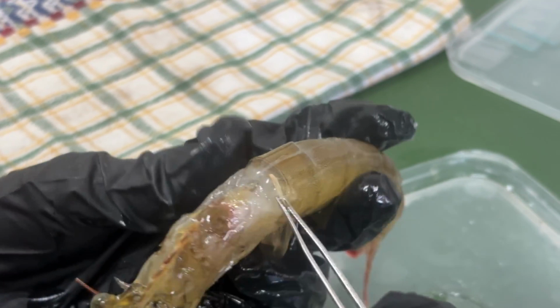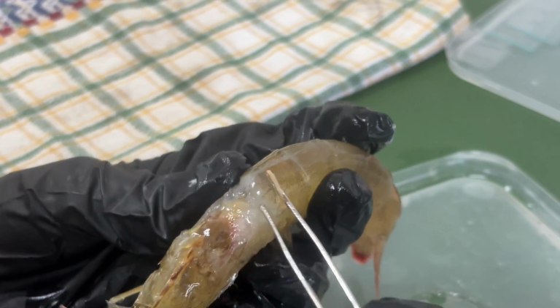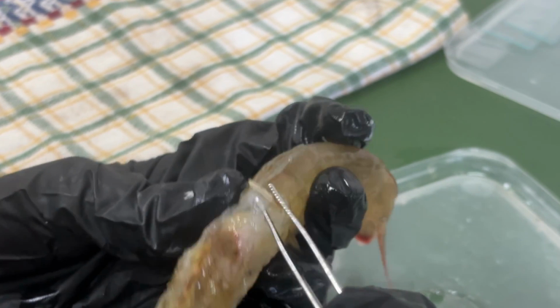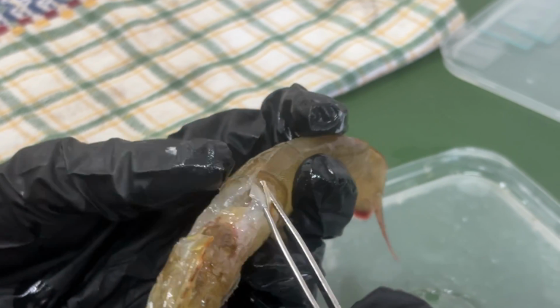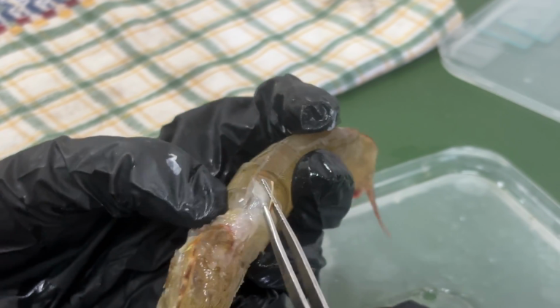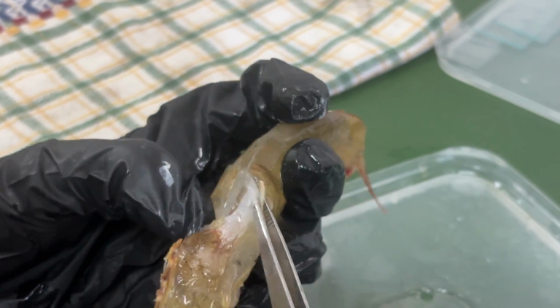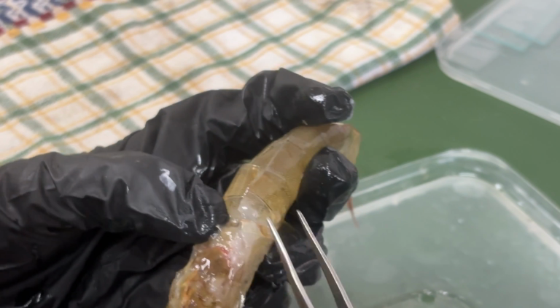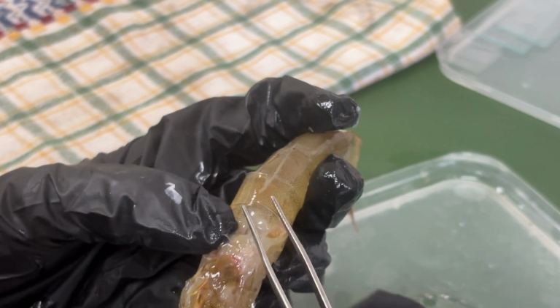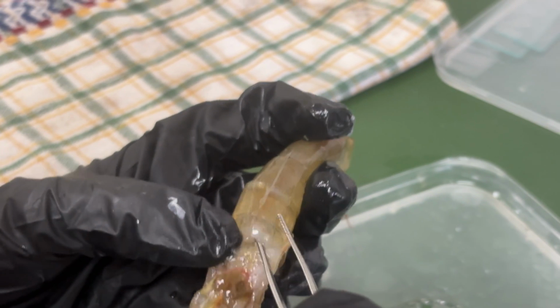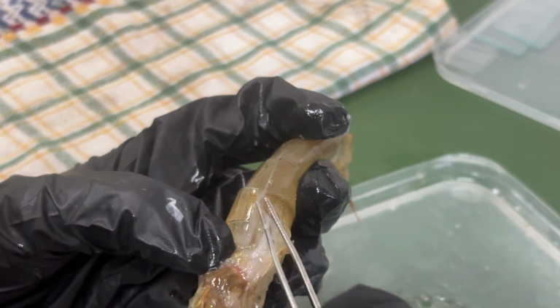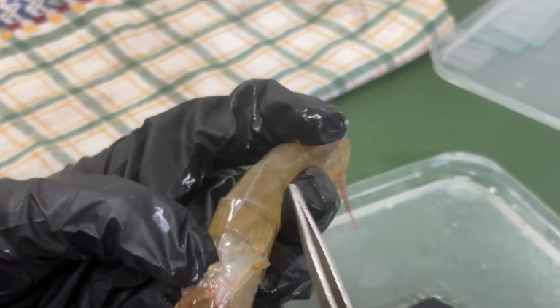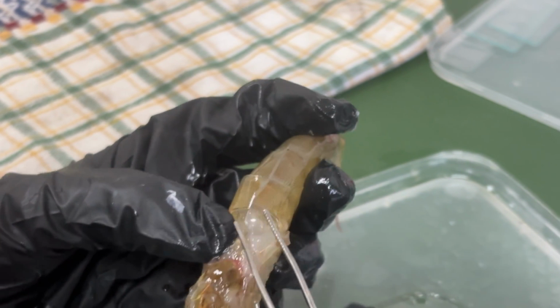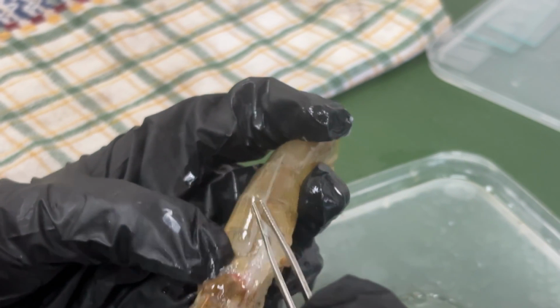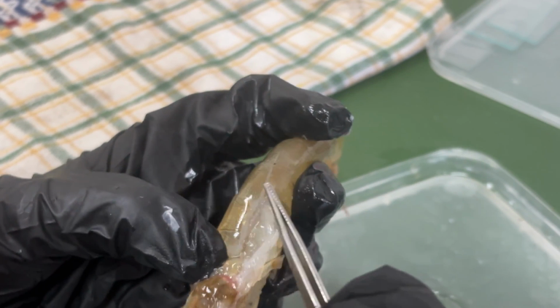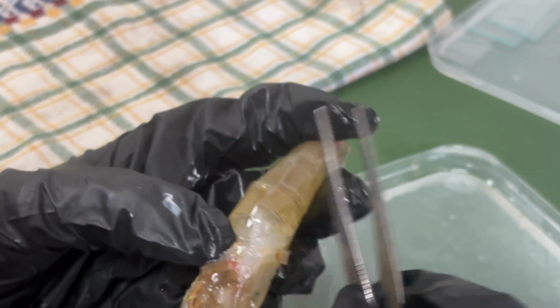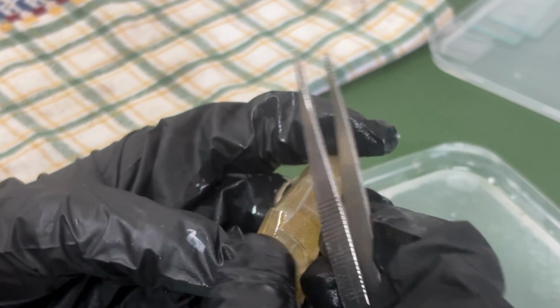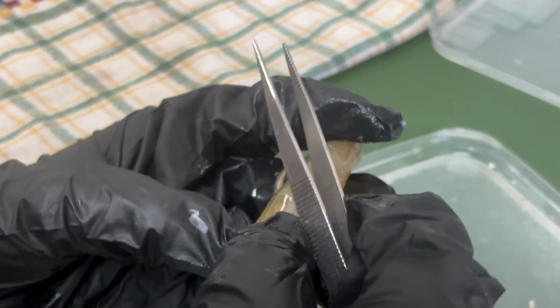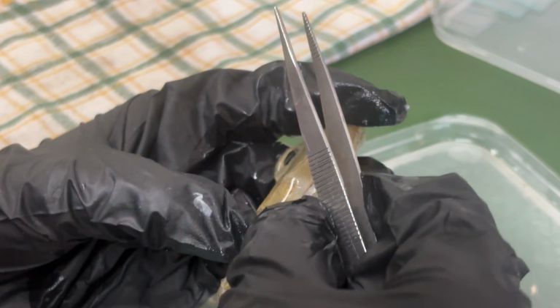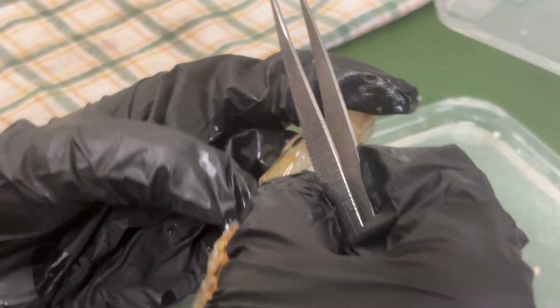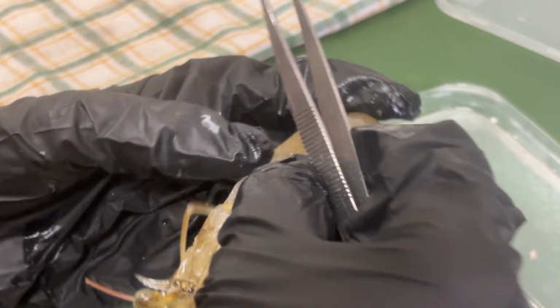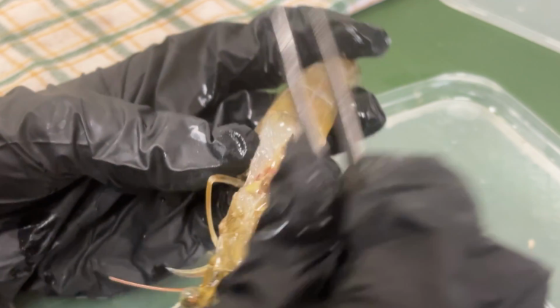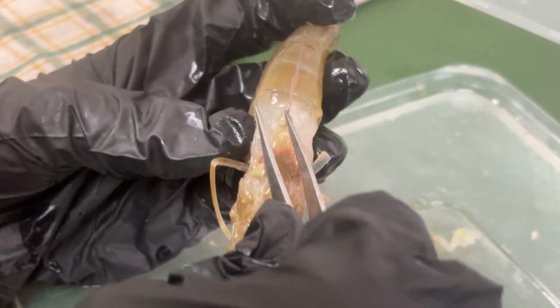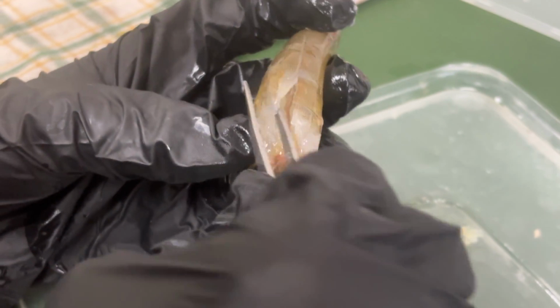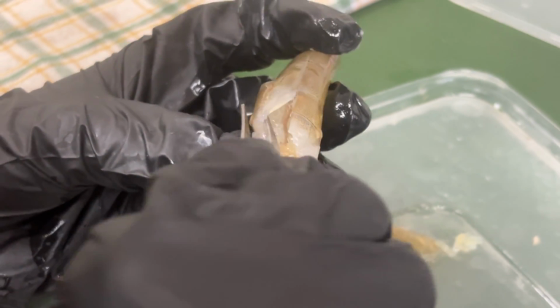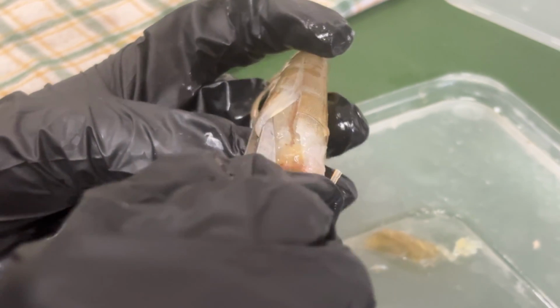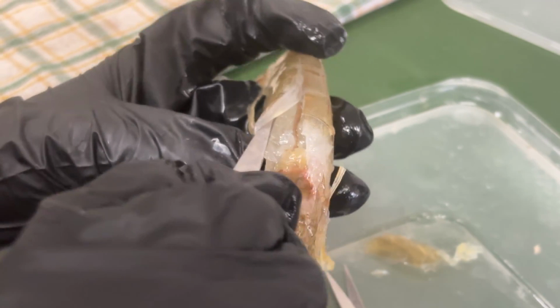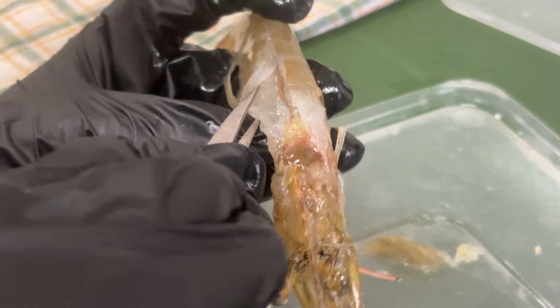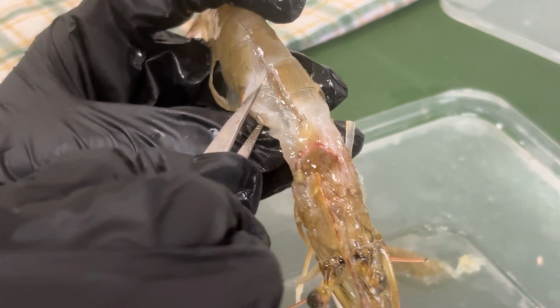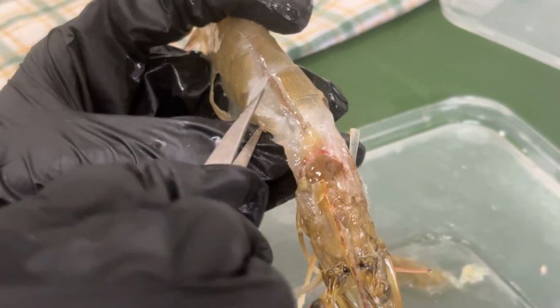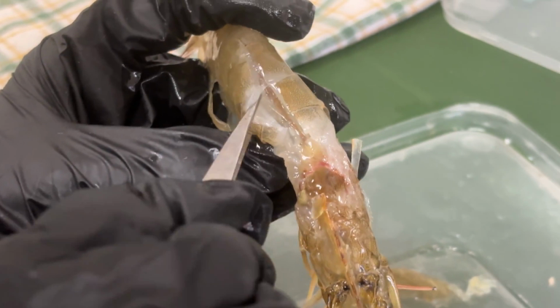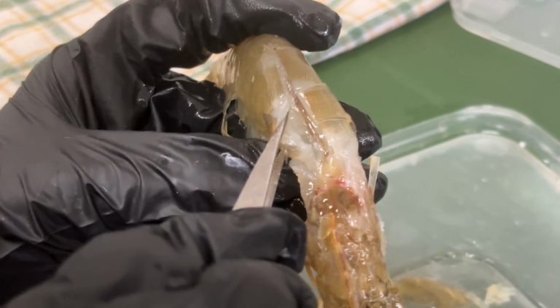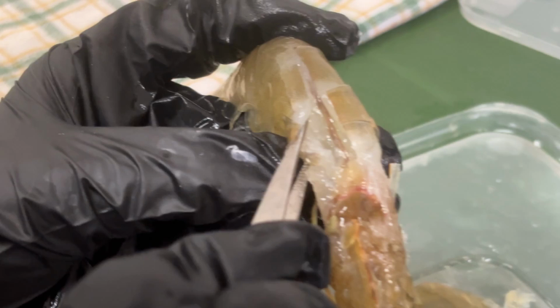The hepatopancreas is also the part we often check to detect diseases. Many infections, like EHP, white gut, or bacterial infections, show symptoms in the hepatopancreas first.